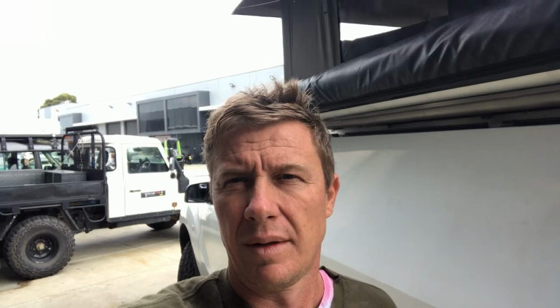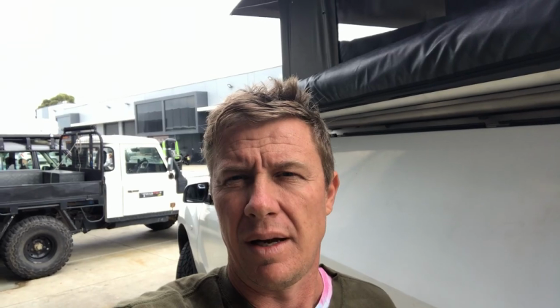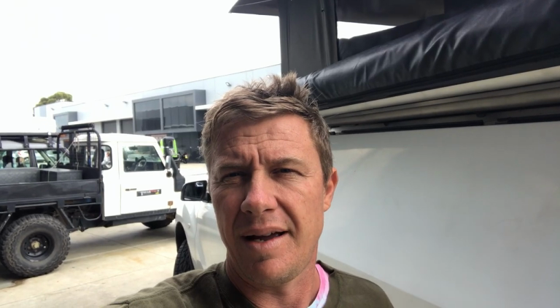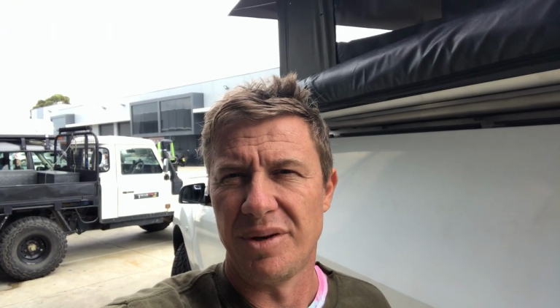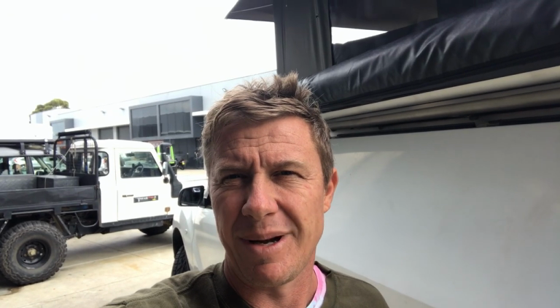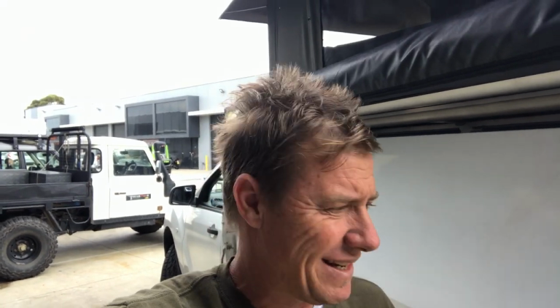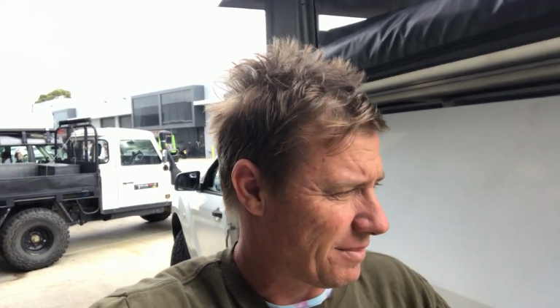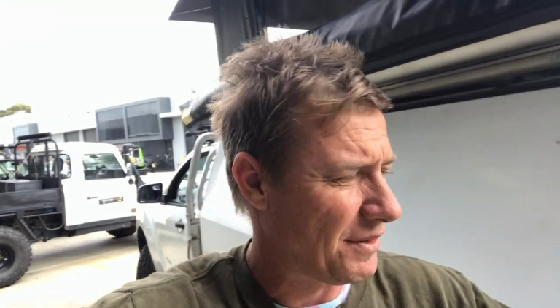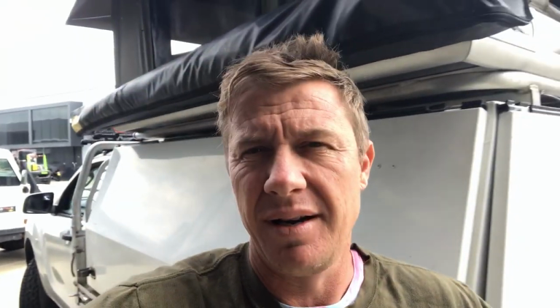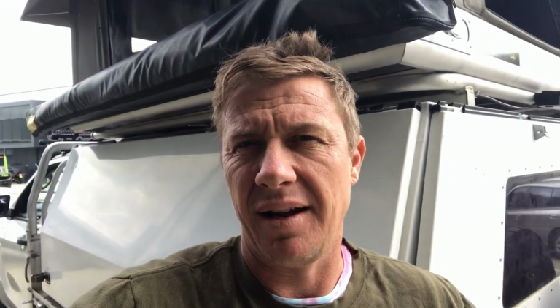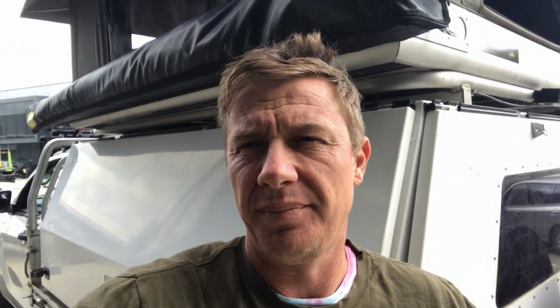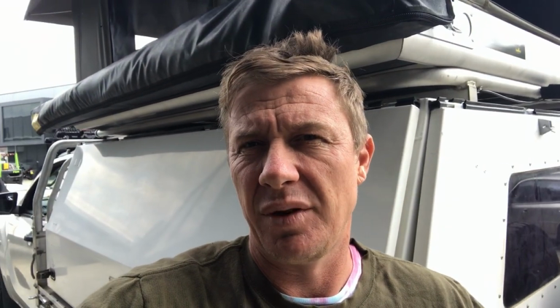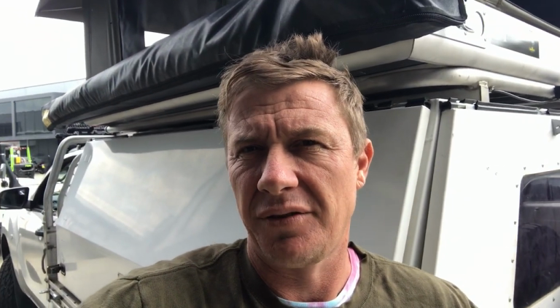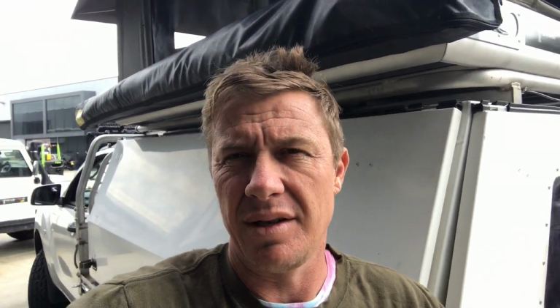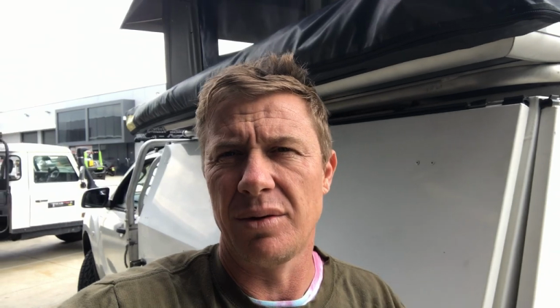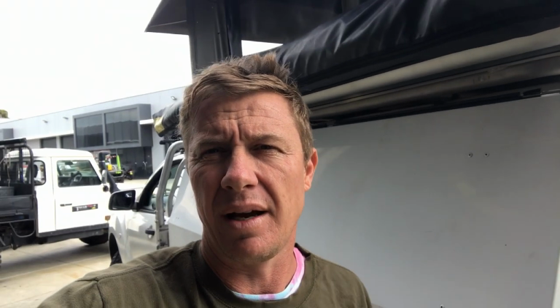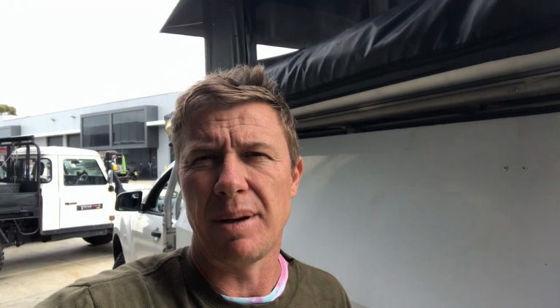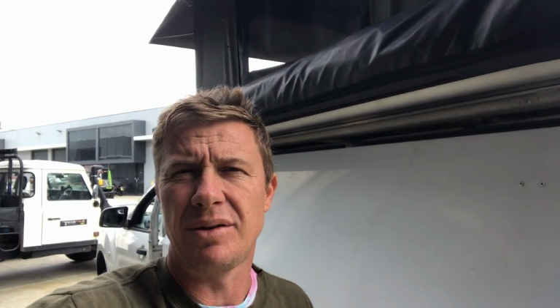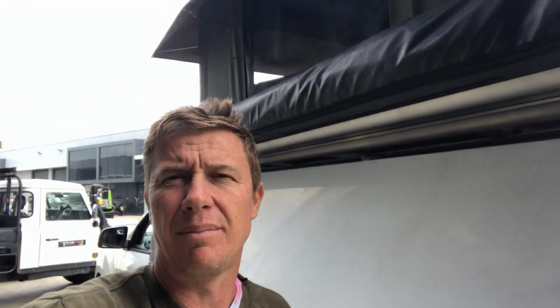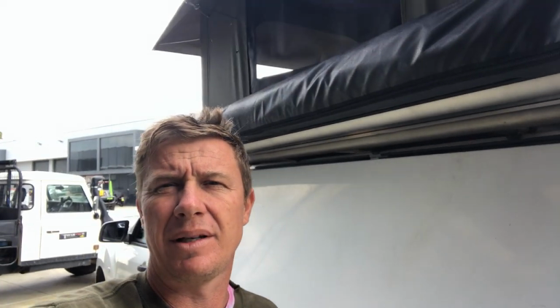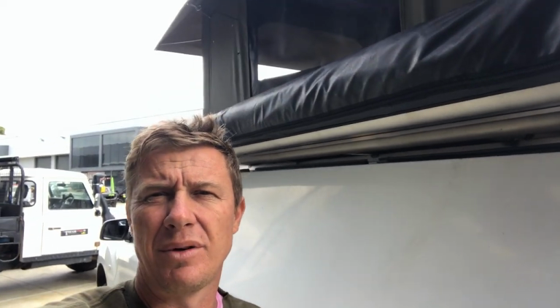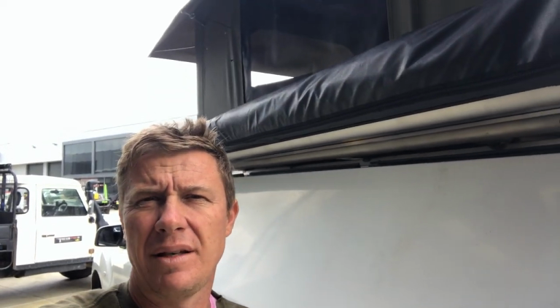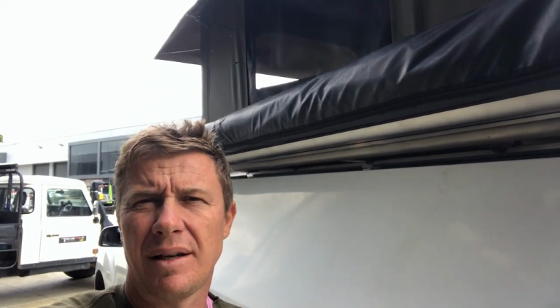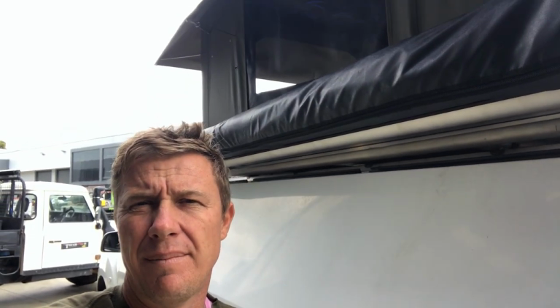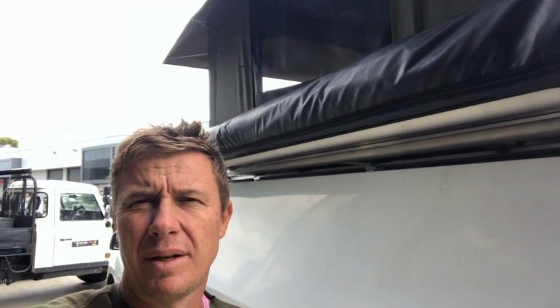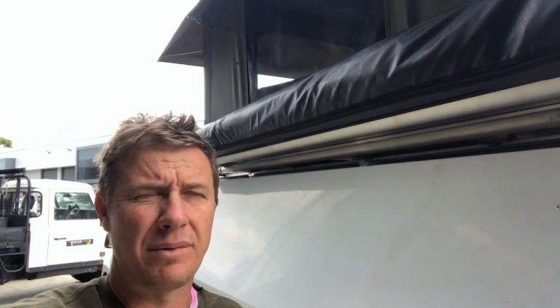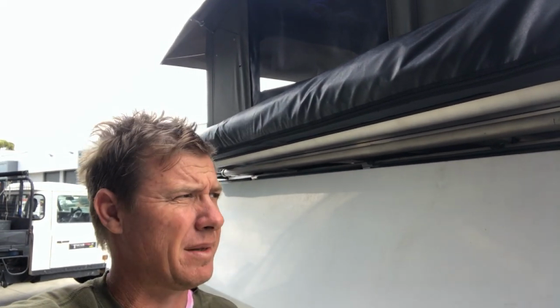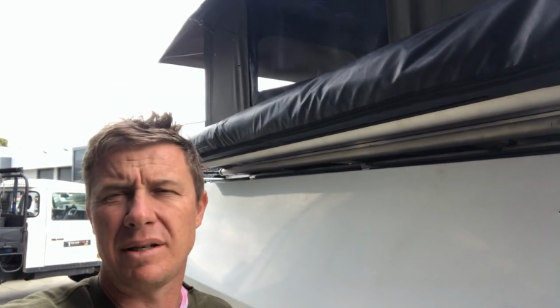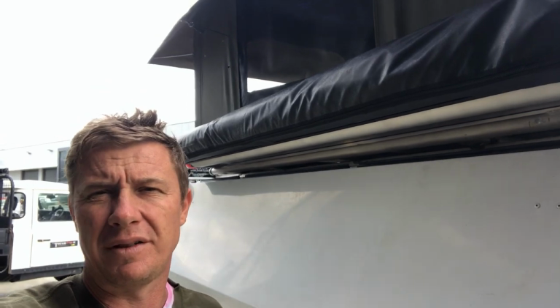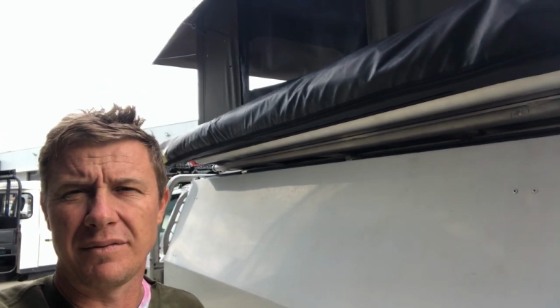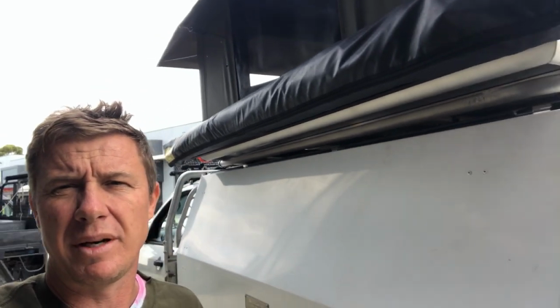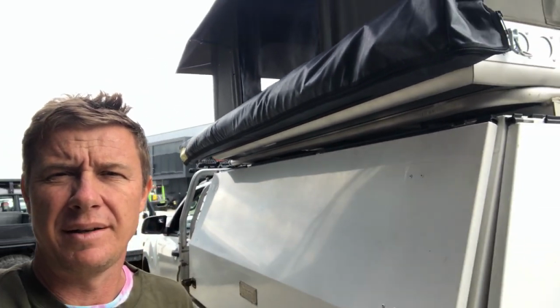G'day, good morning, it's Mark here from Tough Touring. We've just finished installing a Bundu Top electric roof tent to a Mazda BT-50 service body.